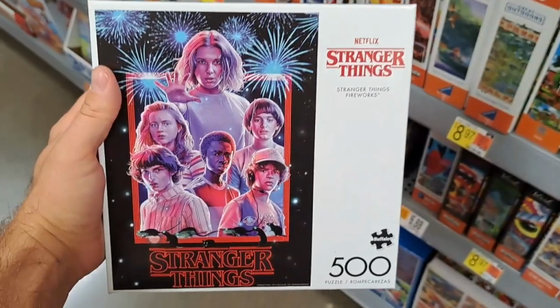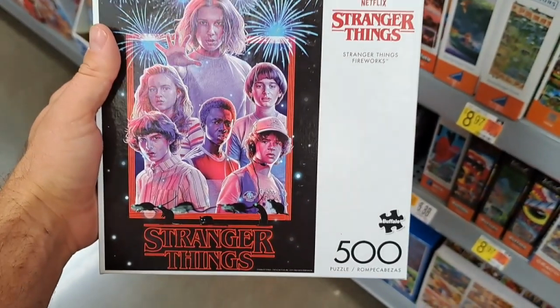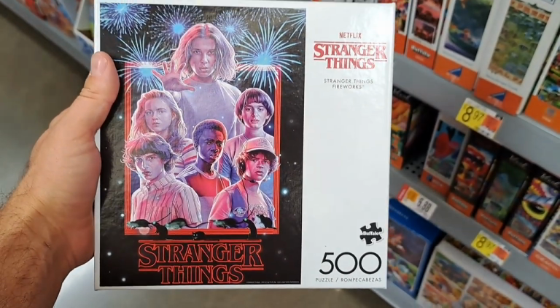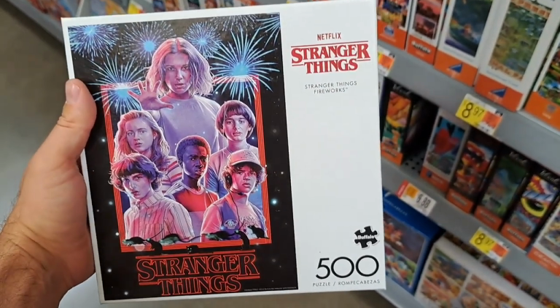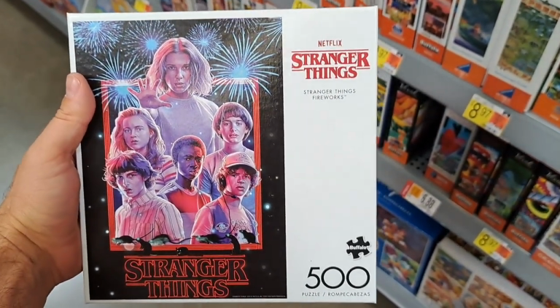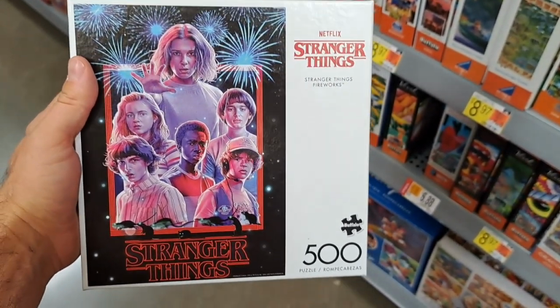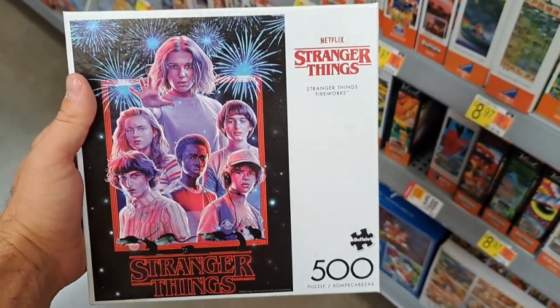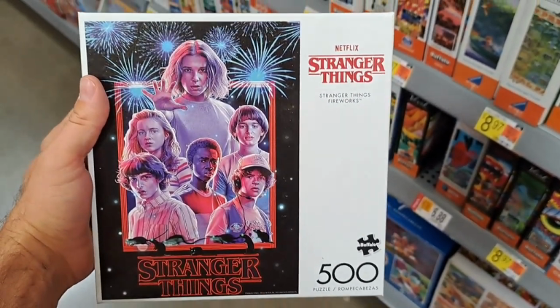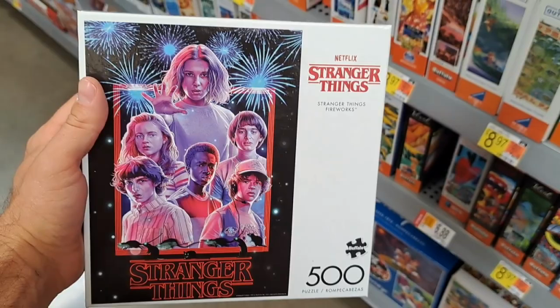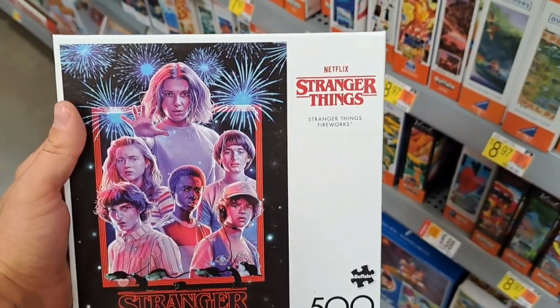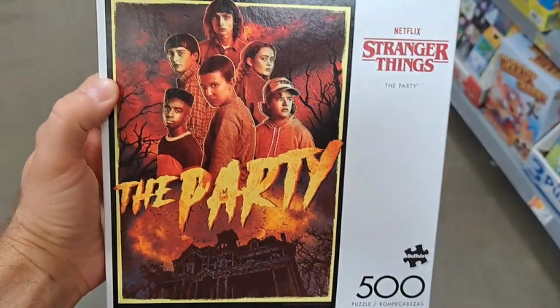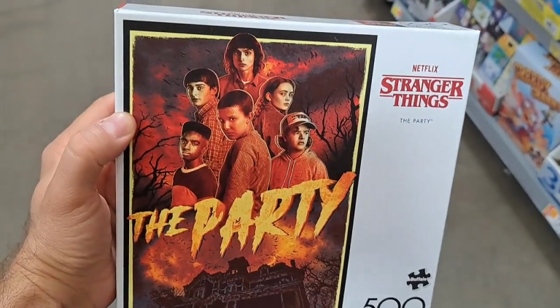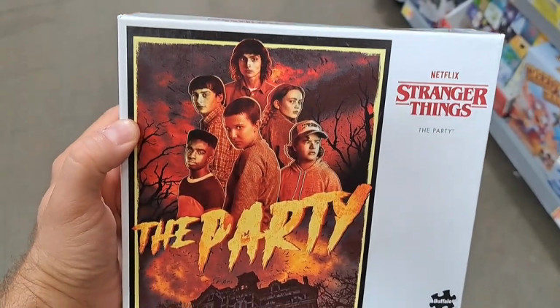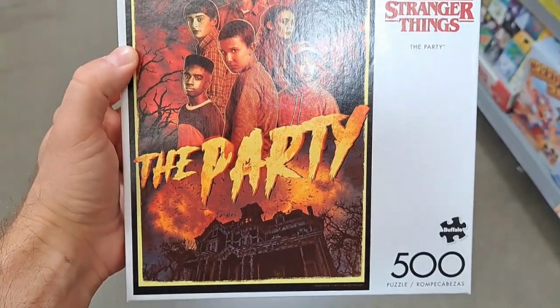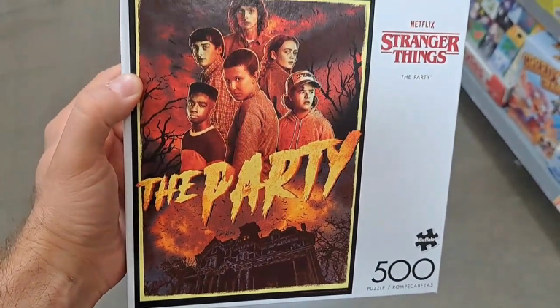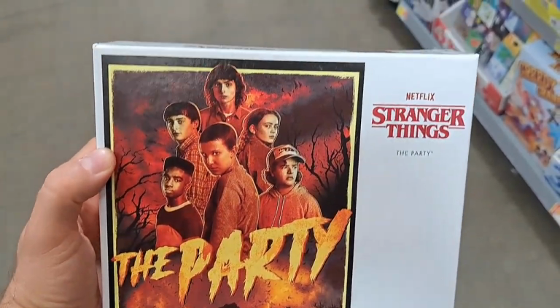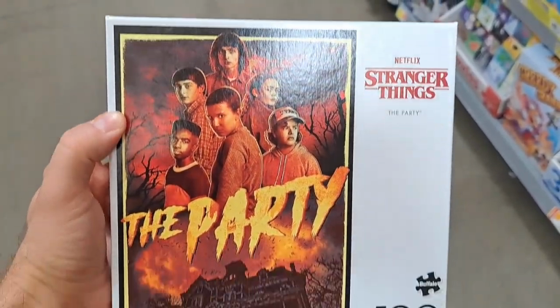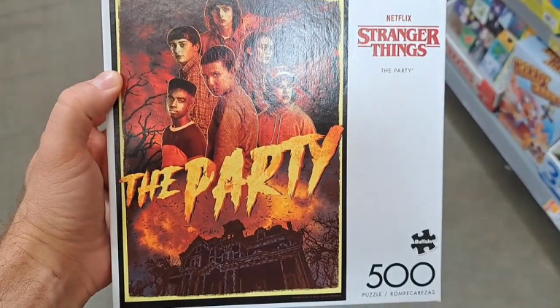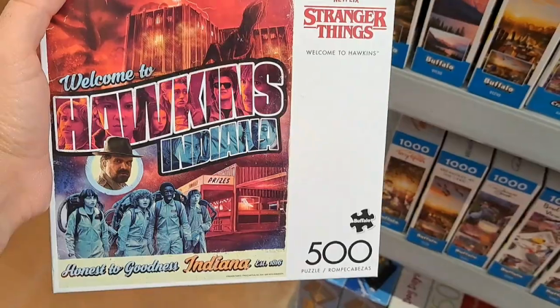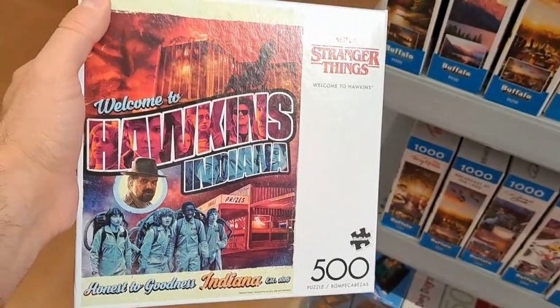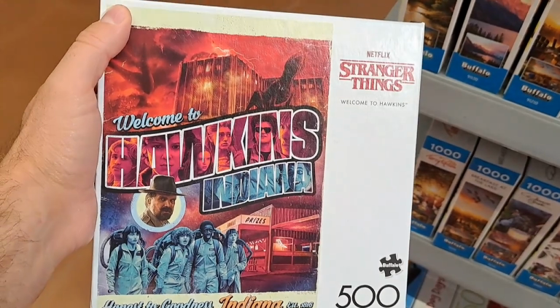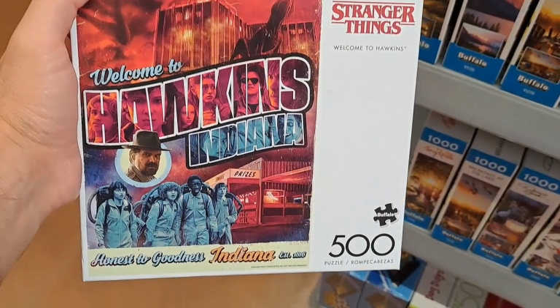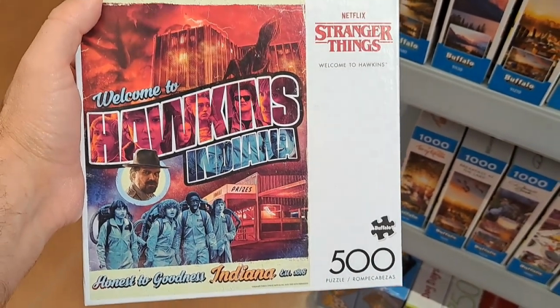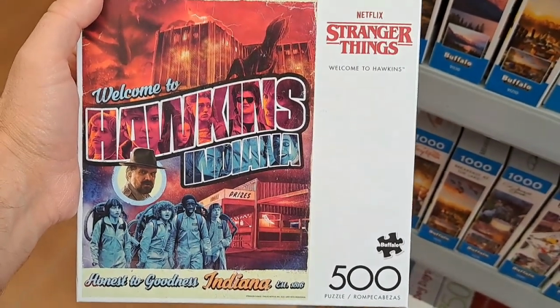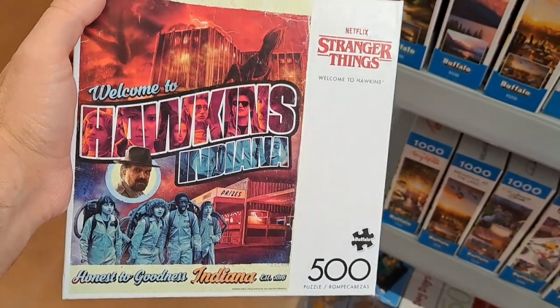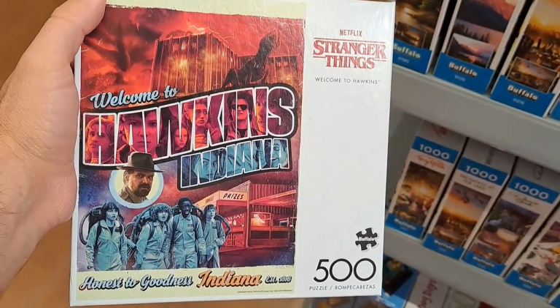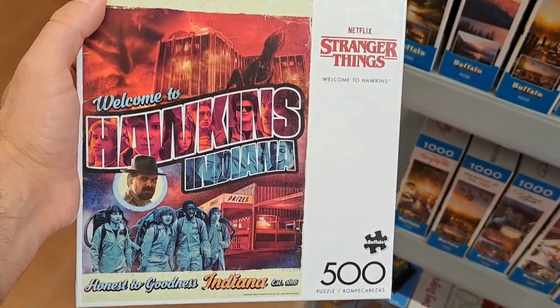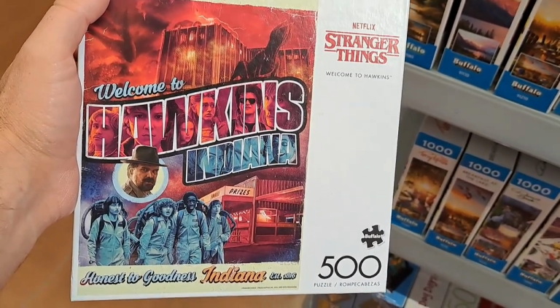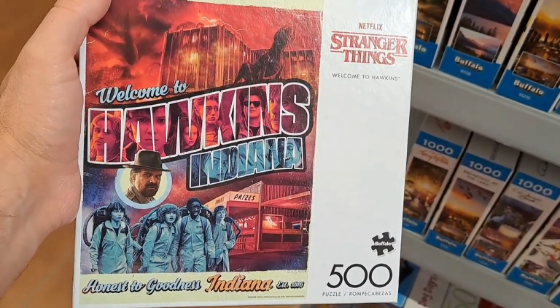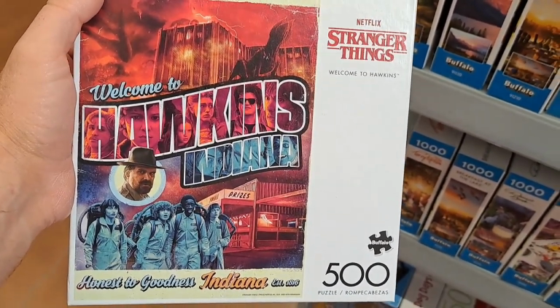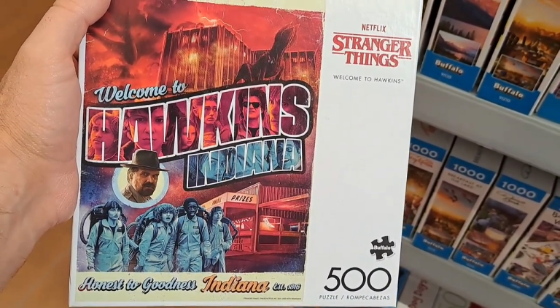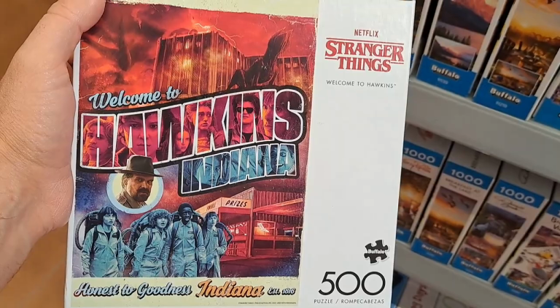Here's a Stranger Things 500-piece jigsaw puzzle. Another Stranger Things puzzle. Got another Stranger Things jigsaw puzzle — 'Welcome to Hawkins, Indiana.'